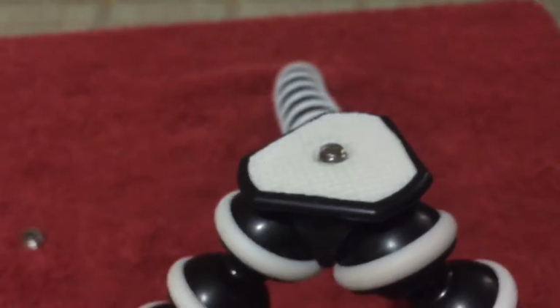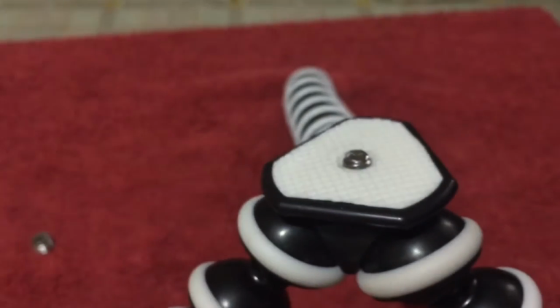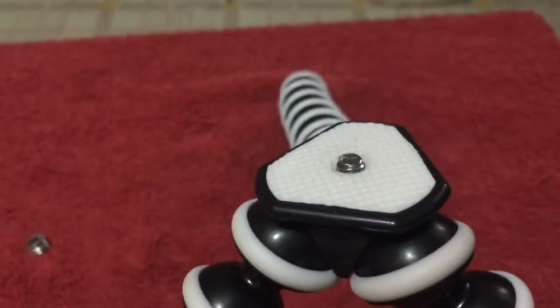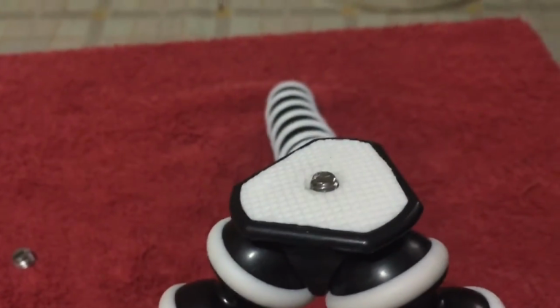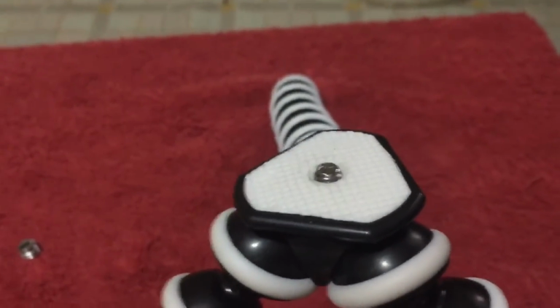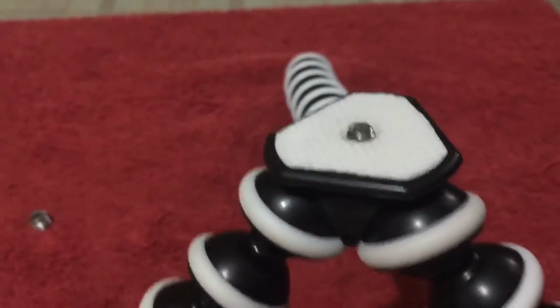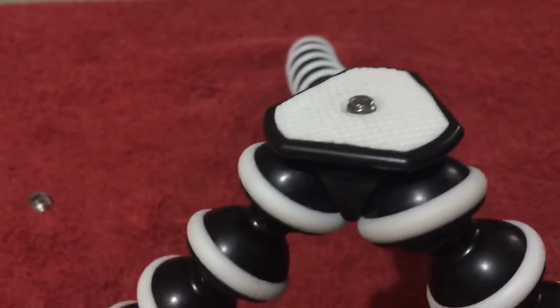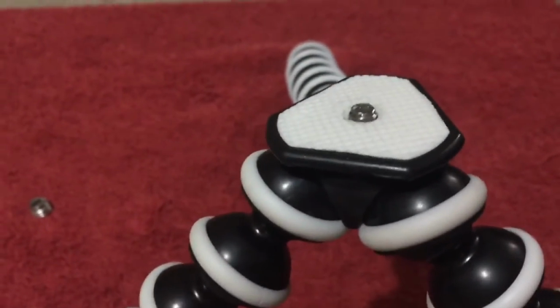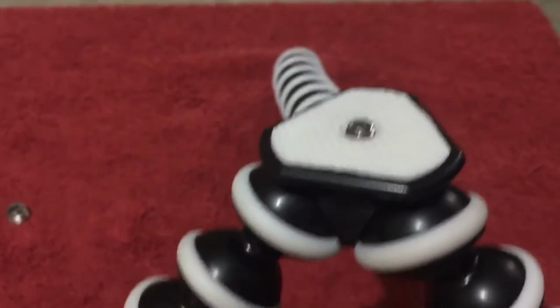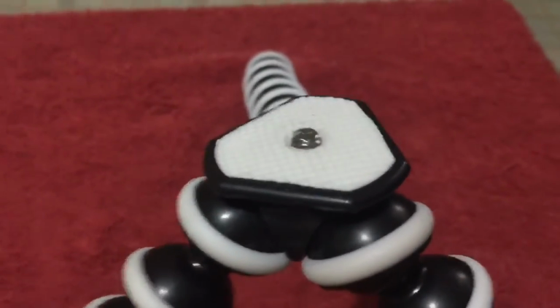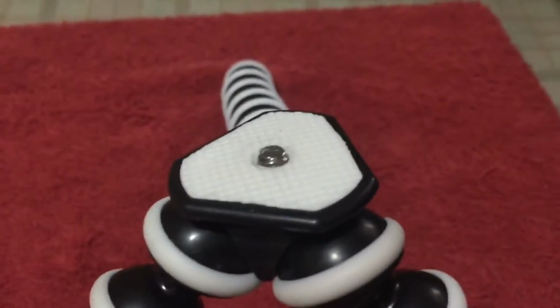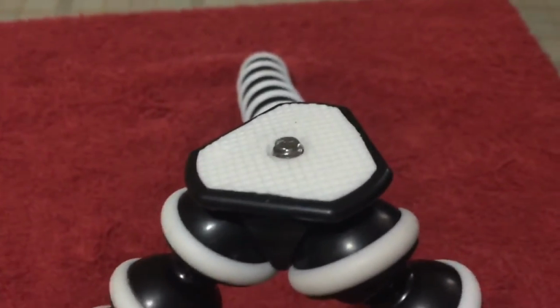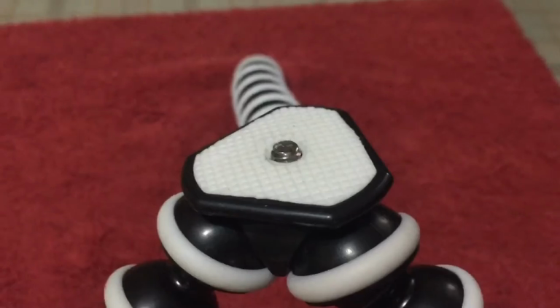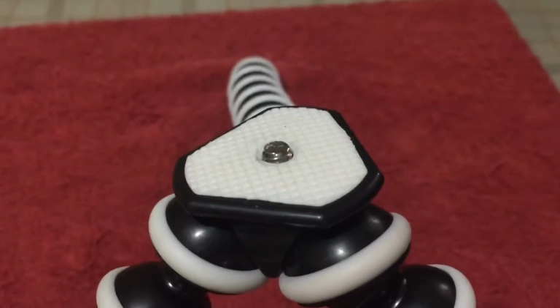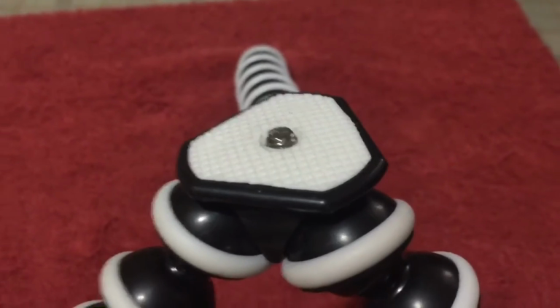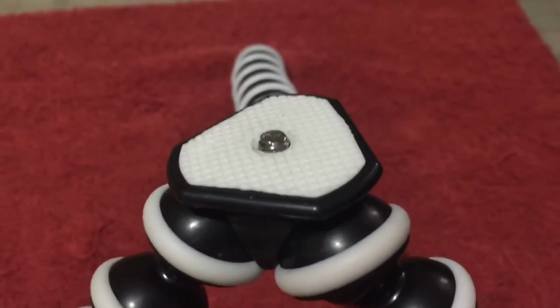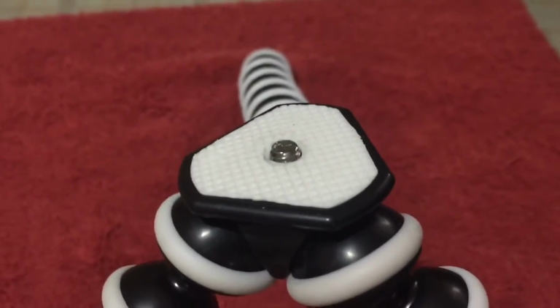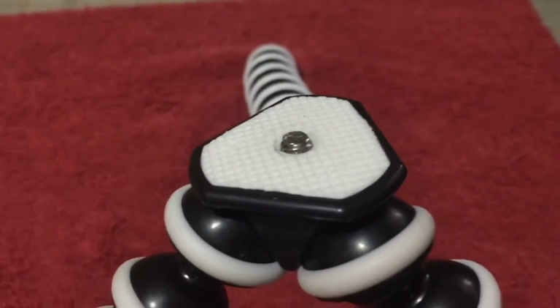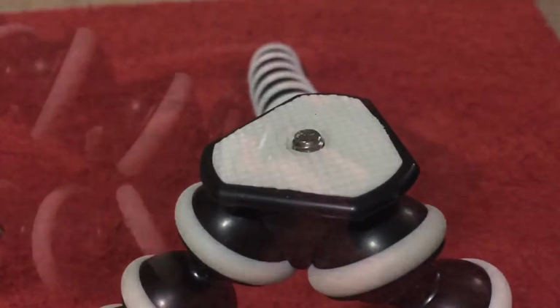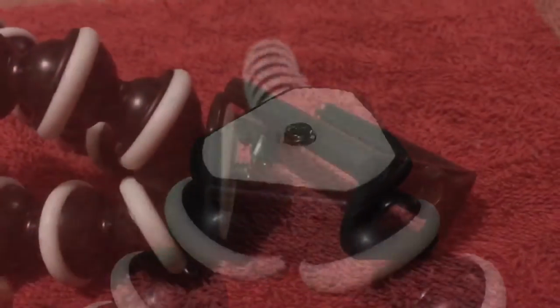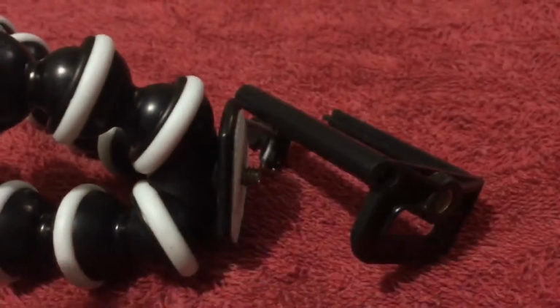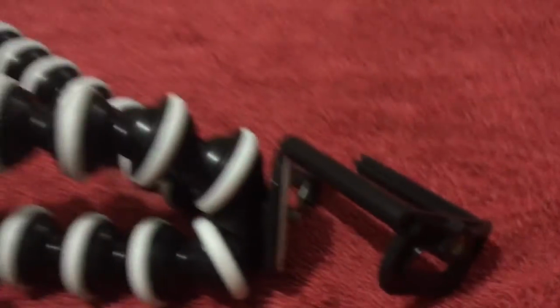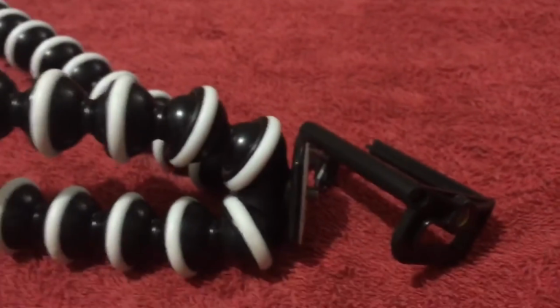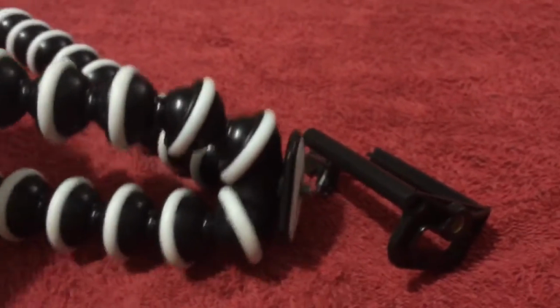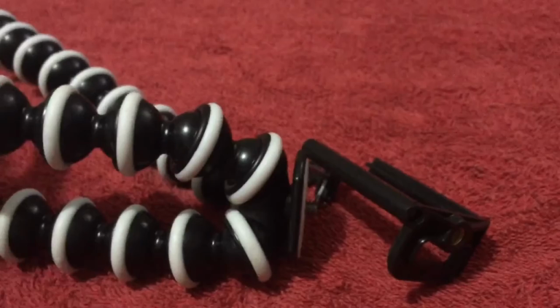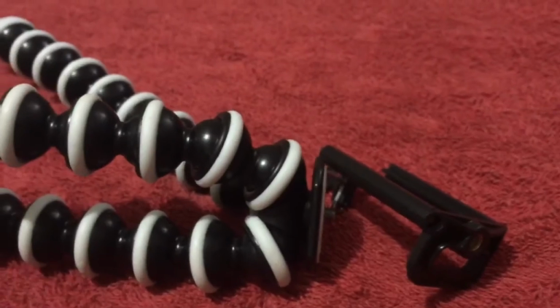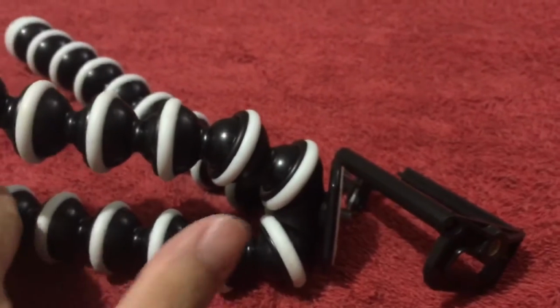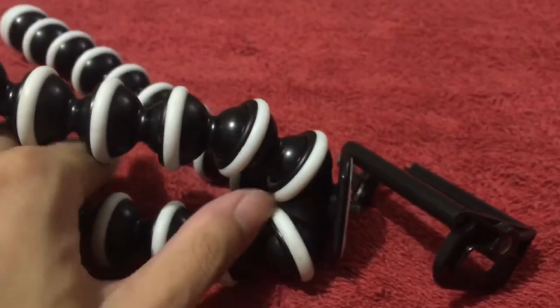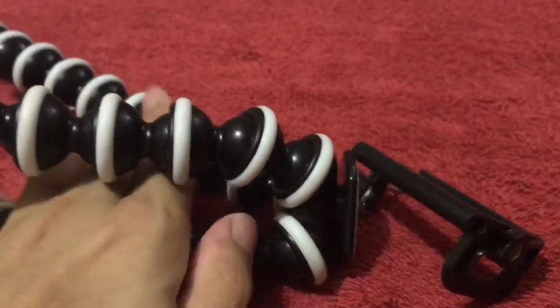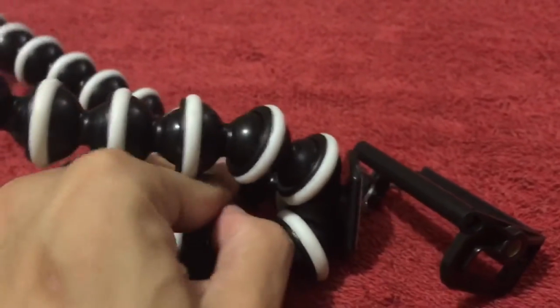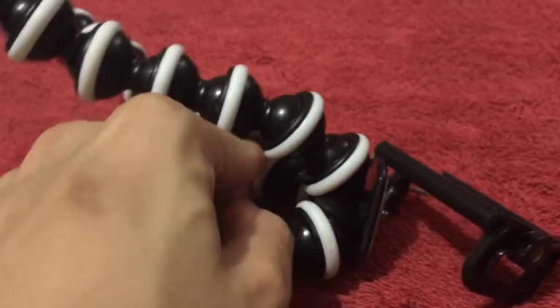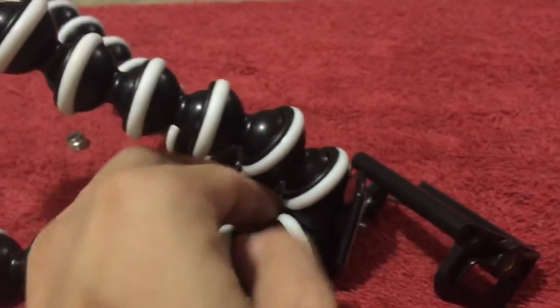It's much easier to show you but I'm filming alone so let me just do this. Make it easier — you might want to place the Gorillapod in this position.